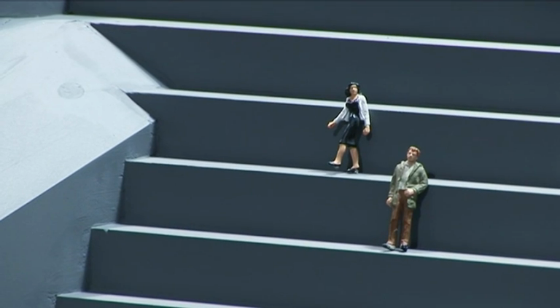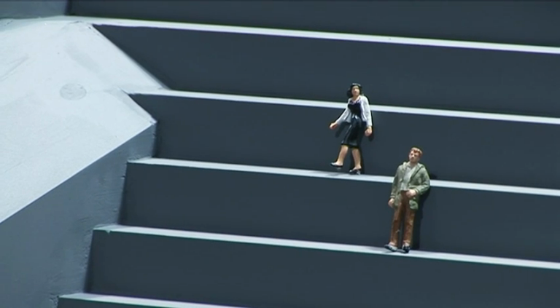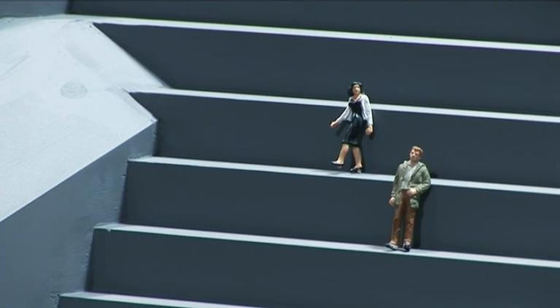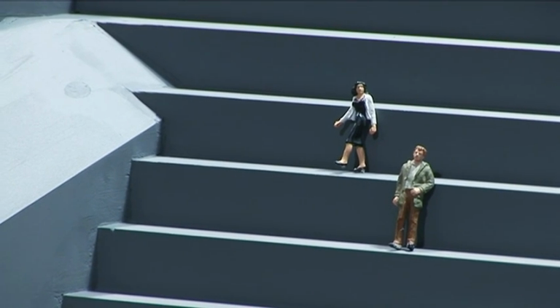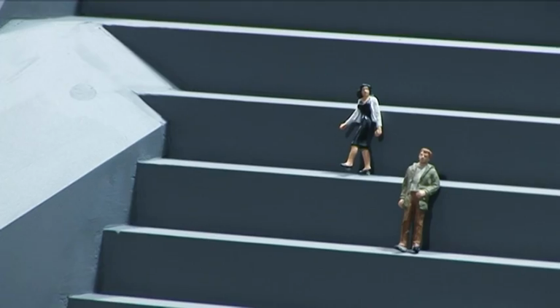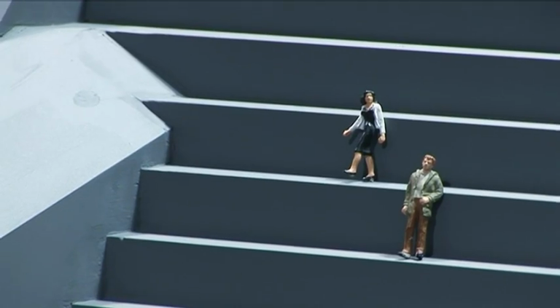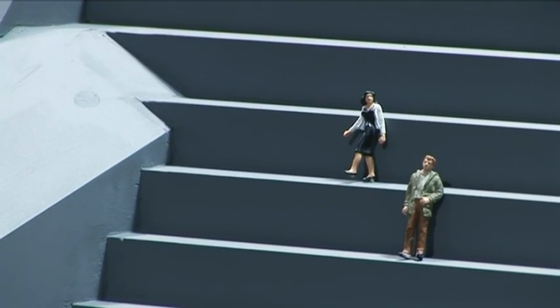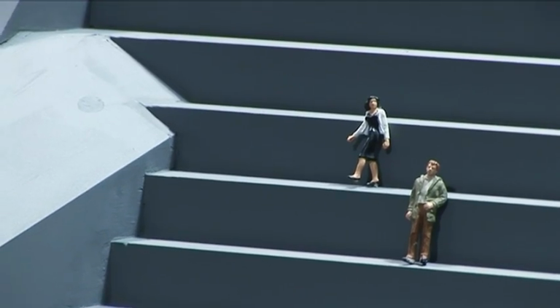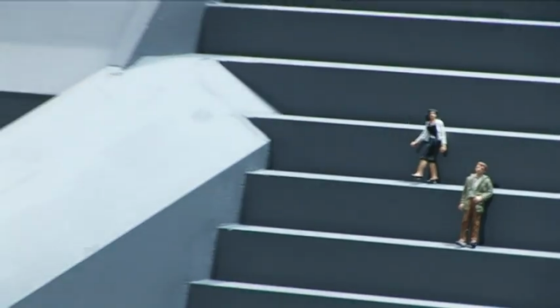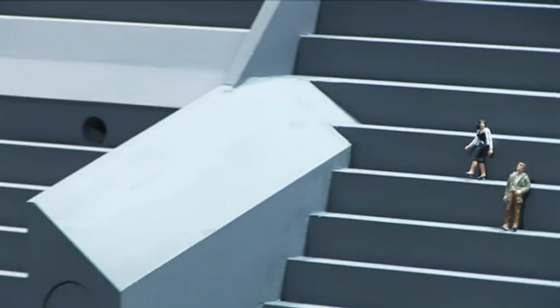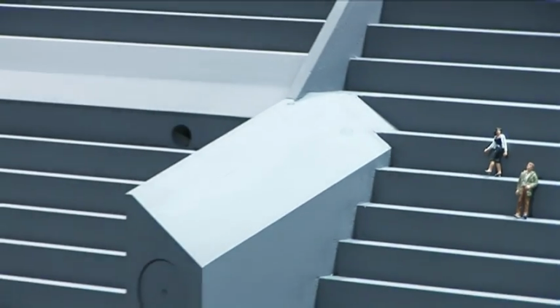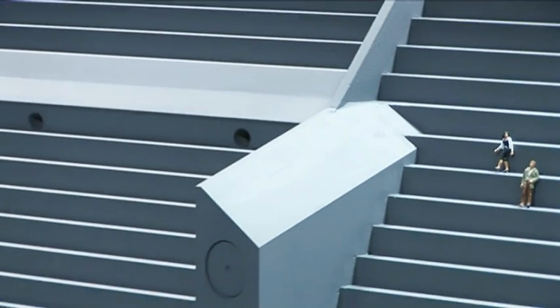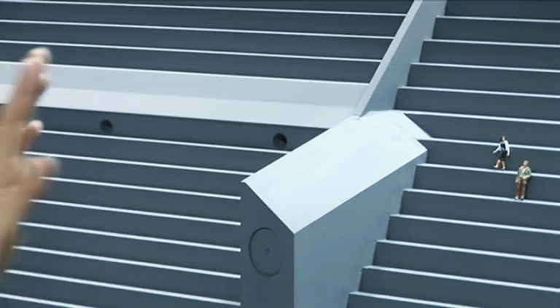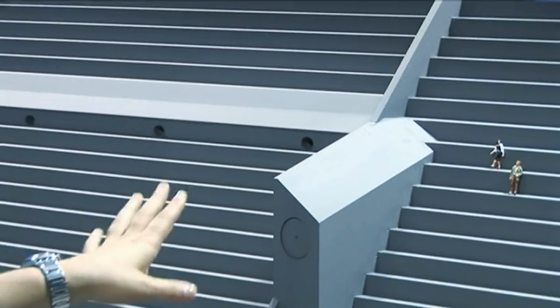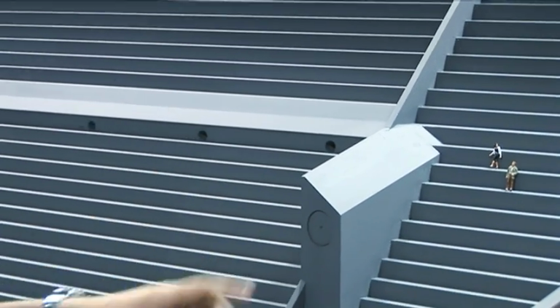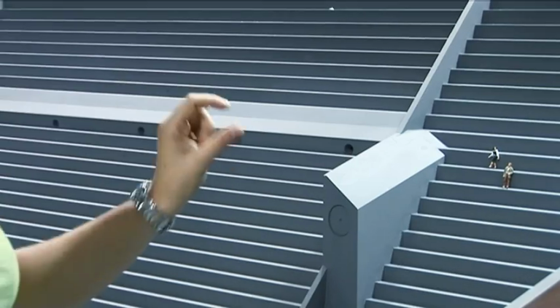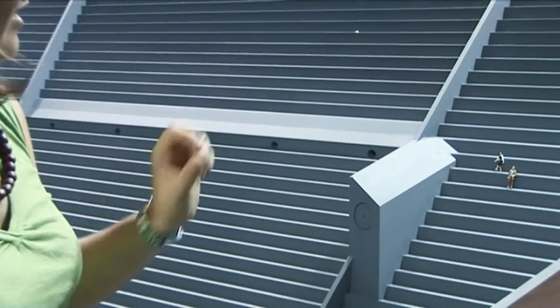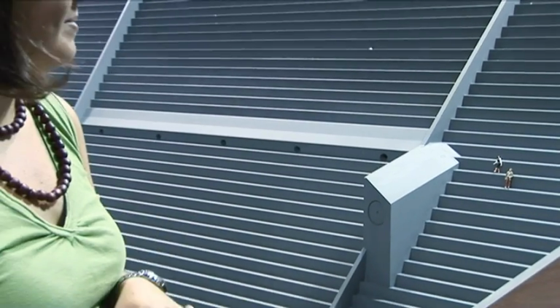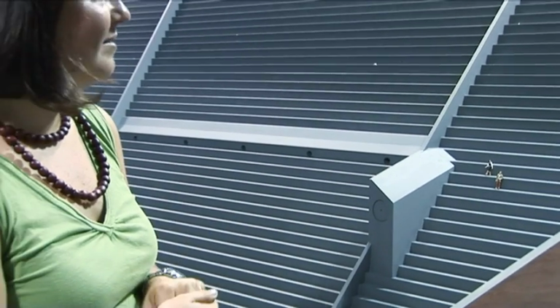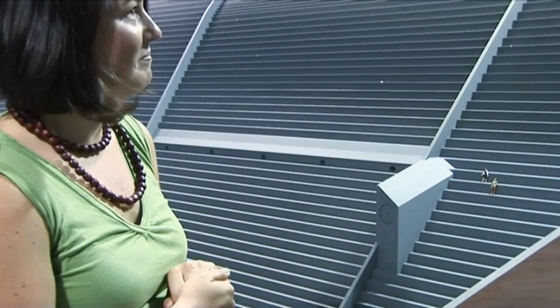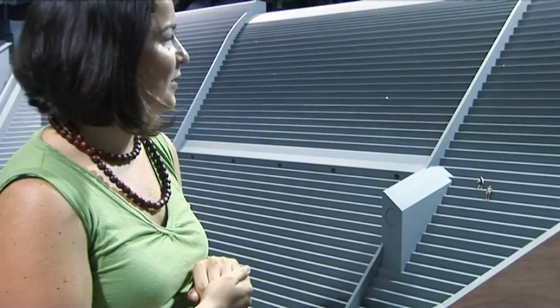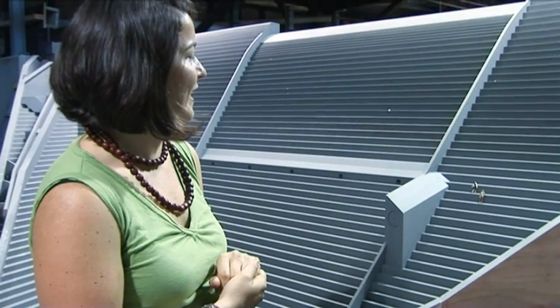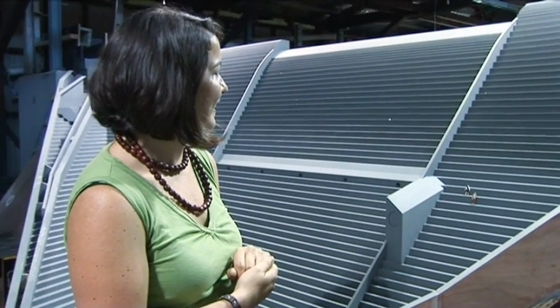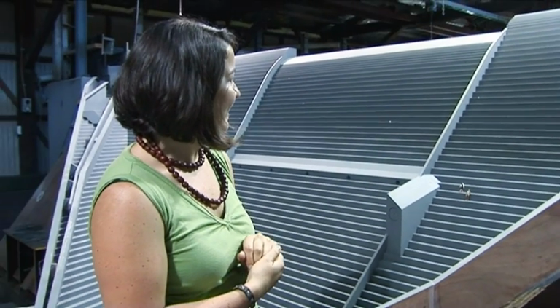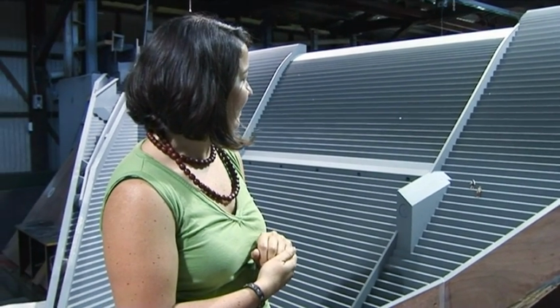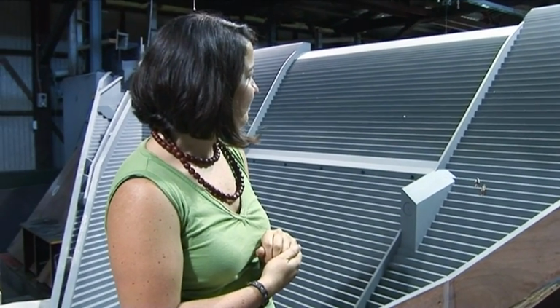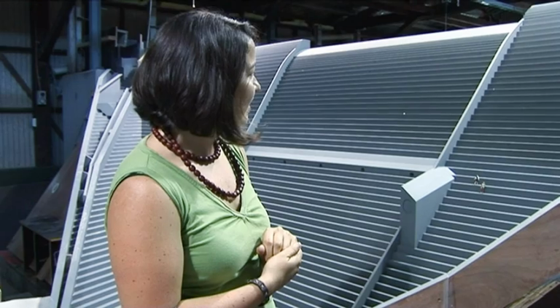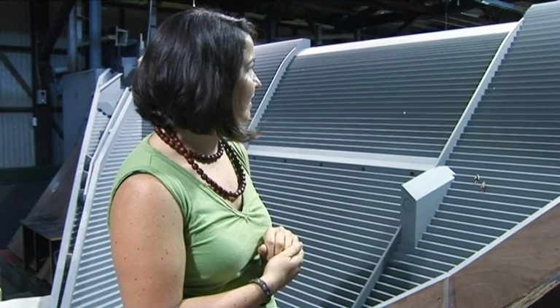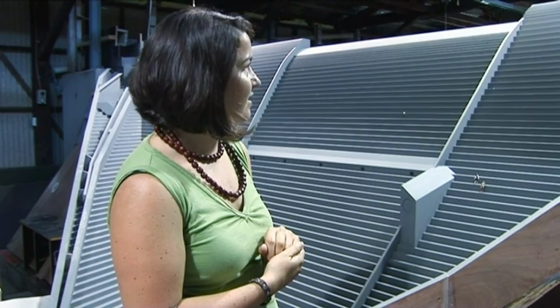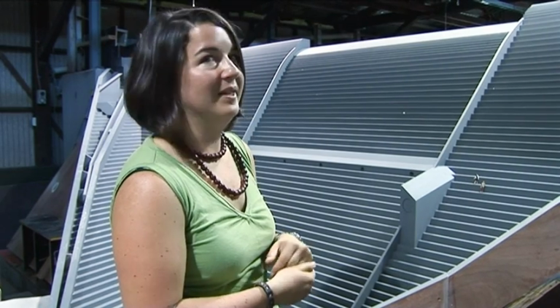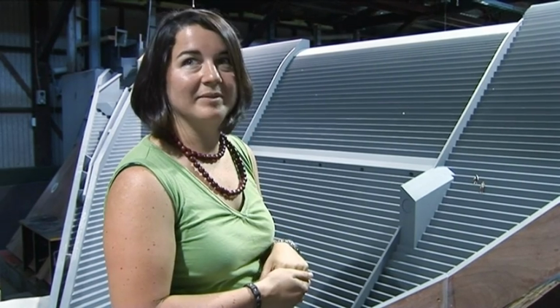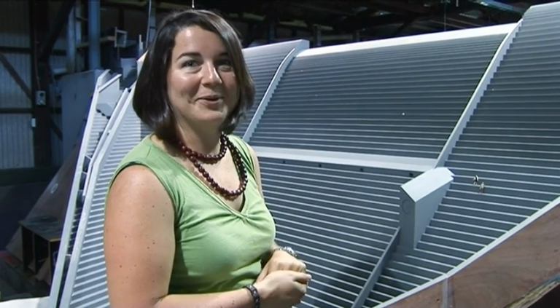These are some 1-in-42 scale people. It really gives you a sense of perspective — each one of those steps is 1.2 metres high. And this is going to be a really big wall.